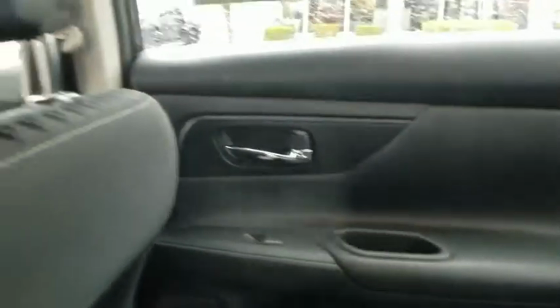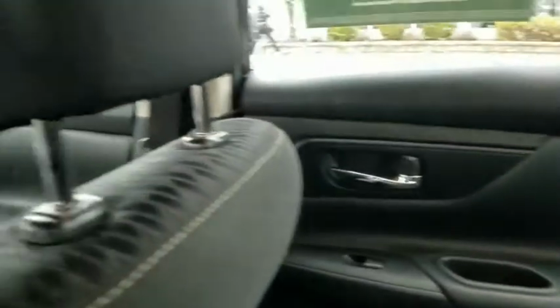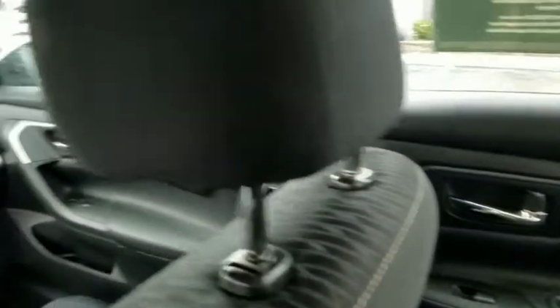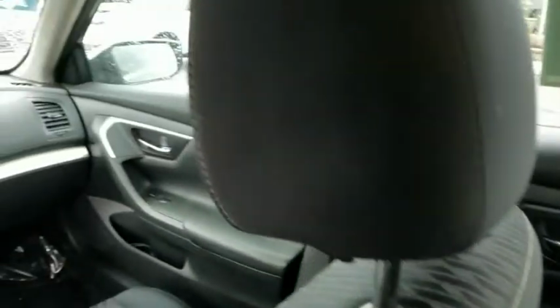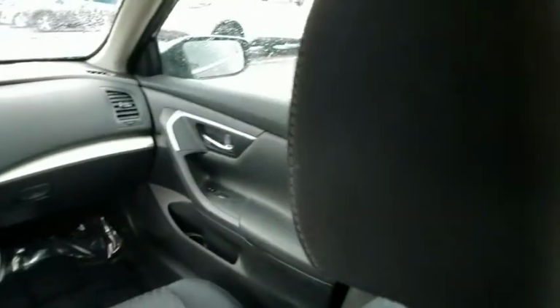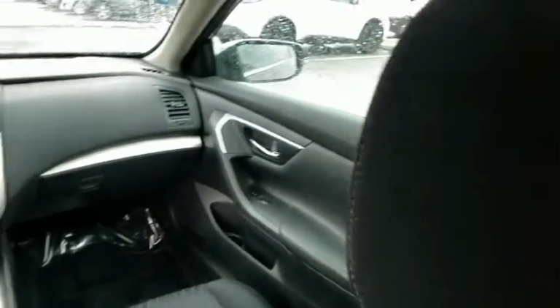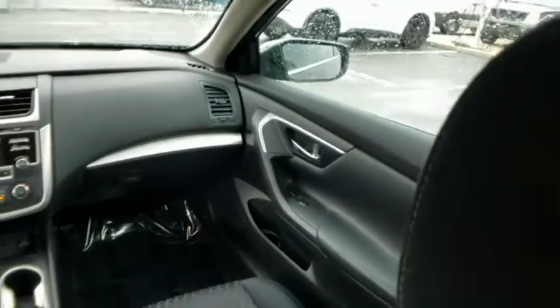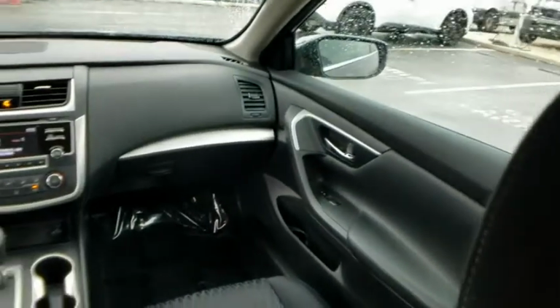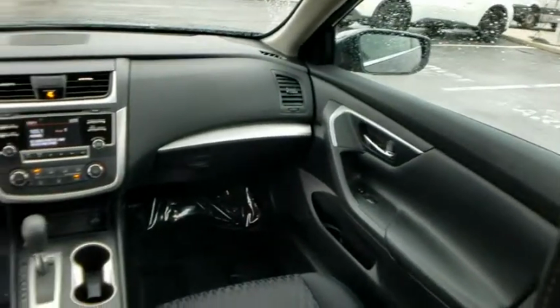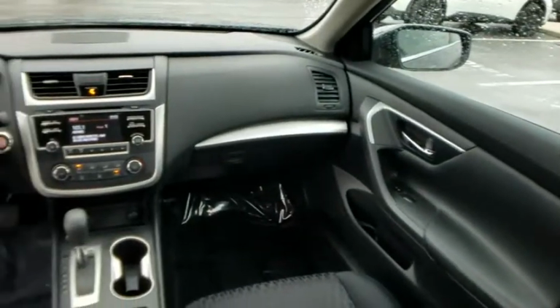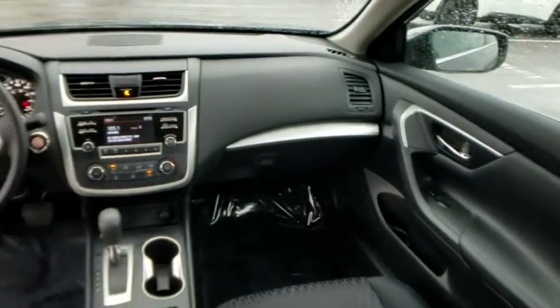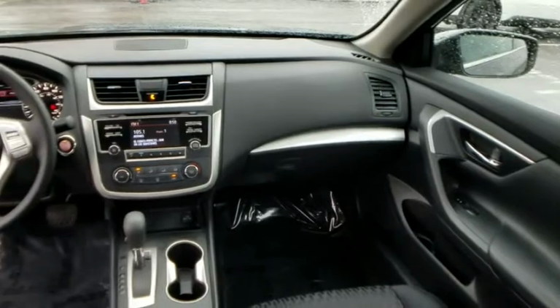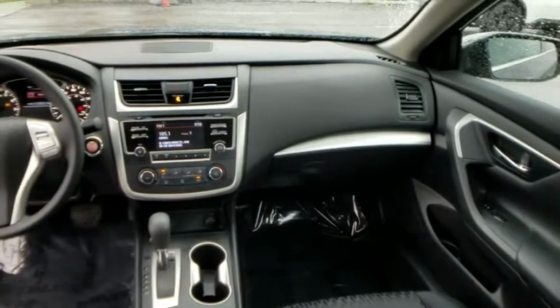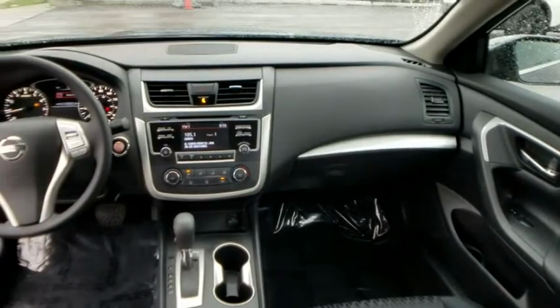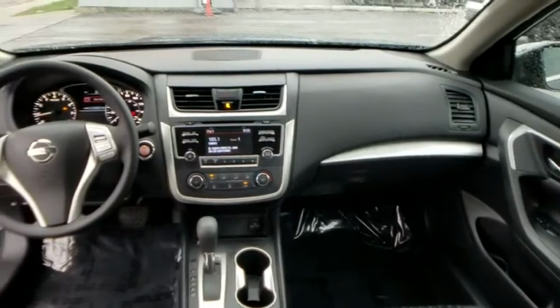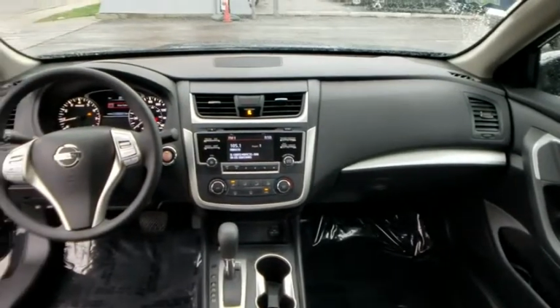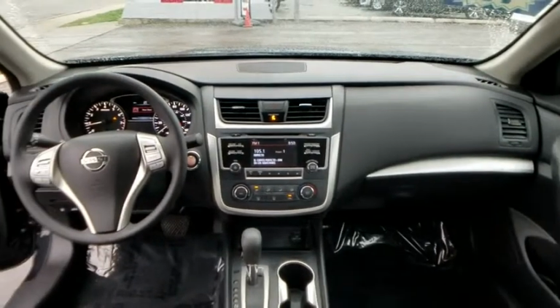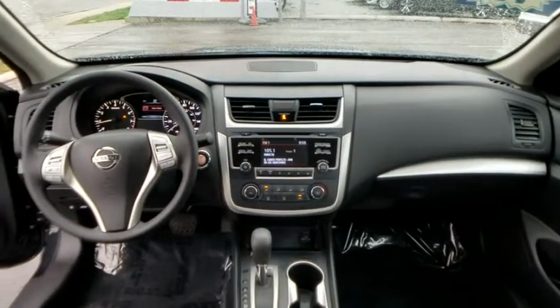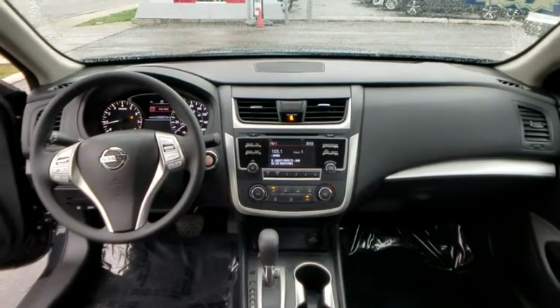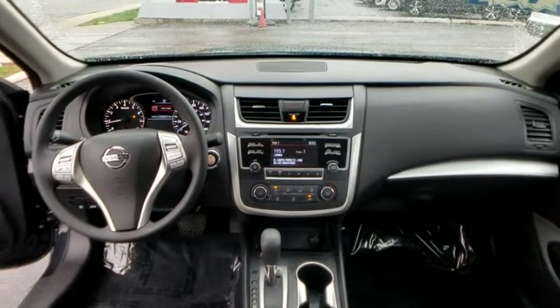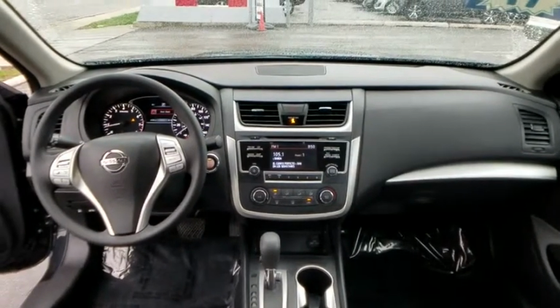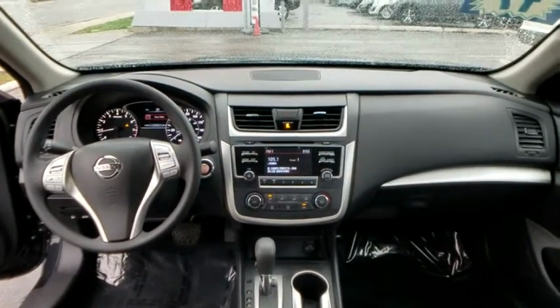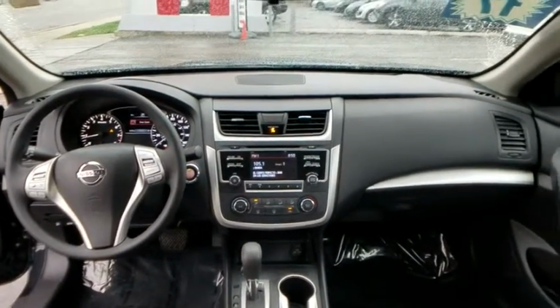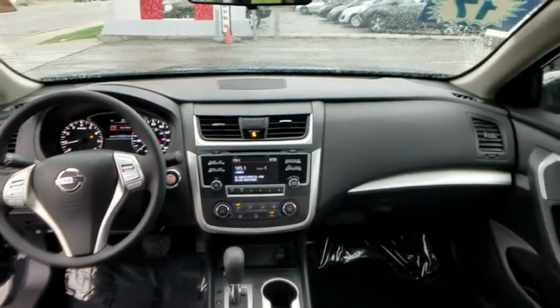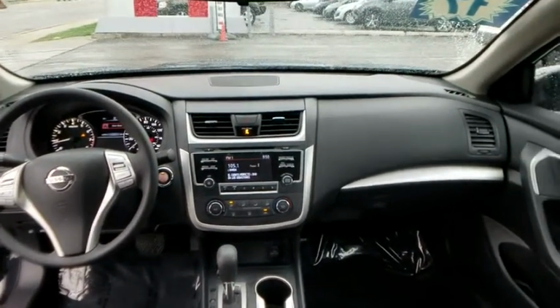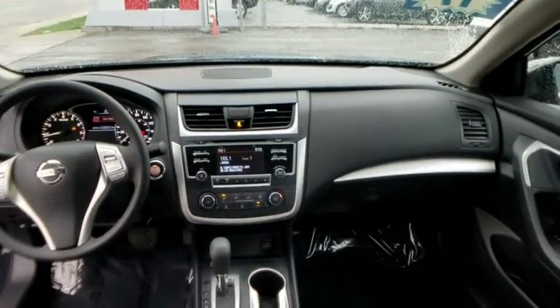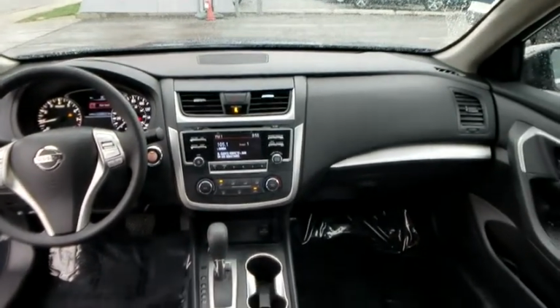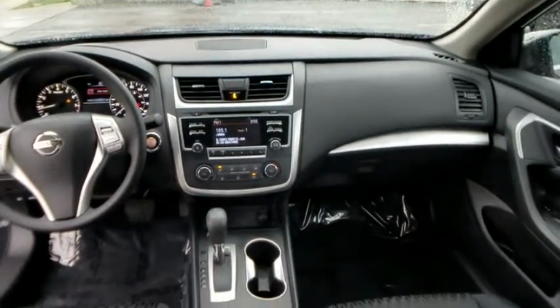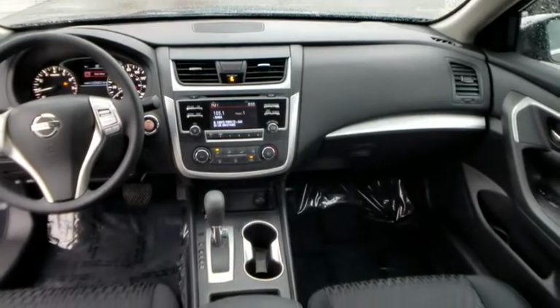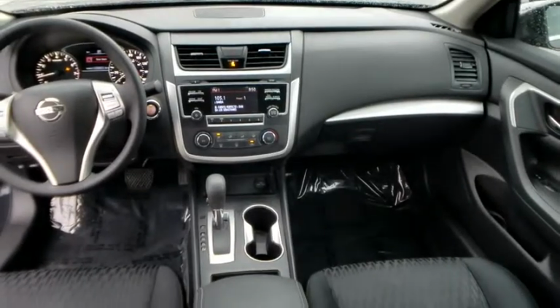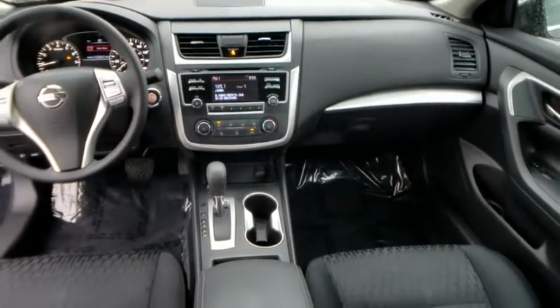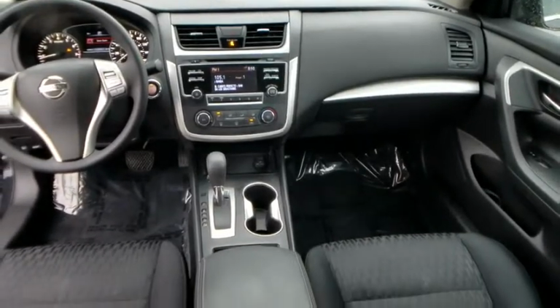Cruise control, keyless start, front wheel drive, rear defrost, AM-FM stereo radio, child safety locks, CD player, MP3 player, passenger airbags.